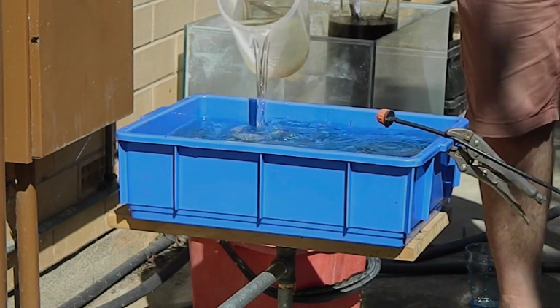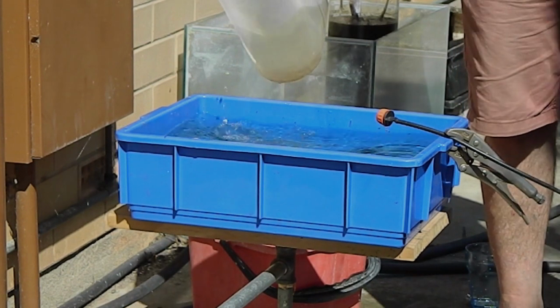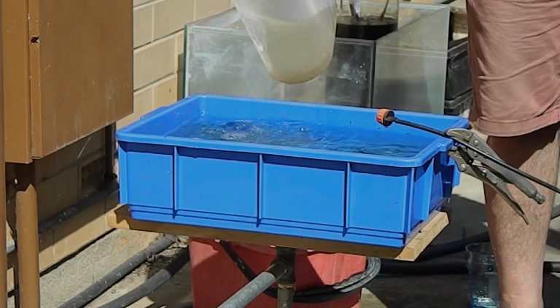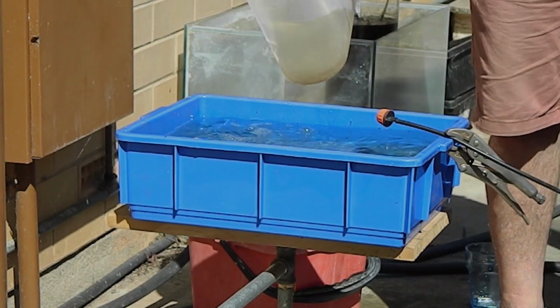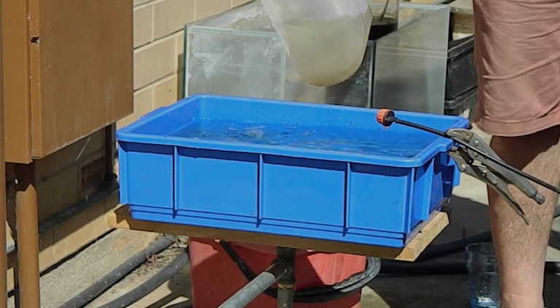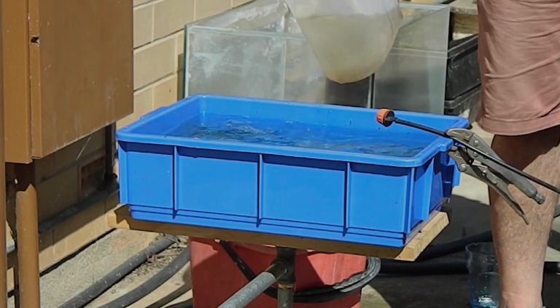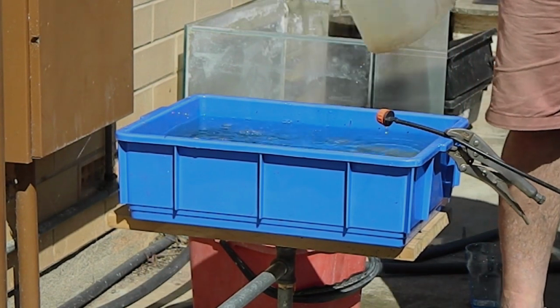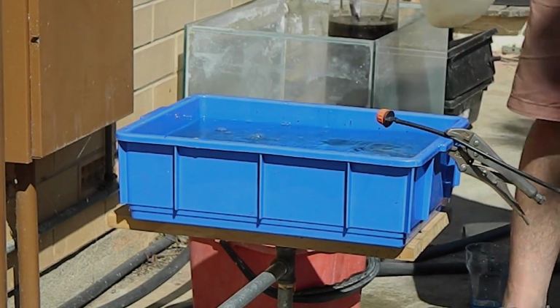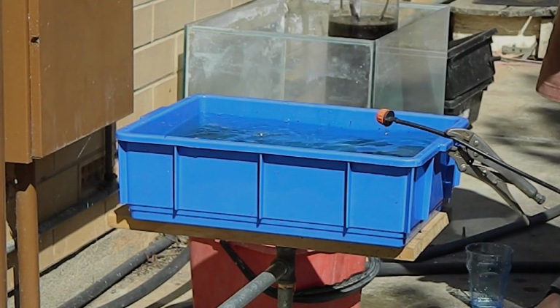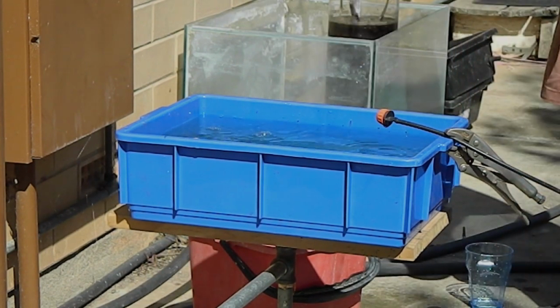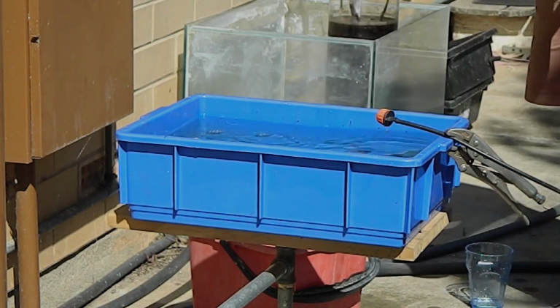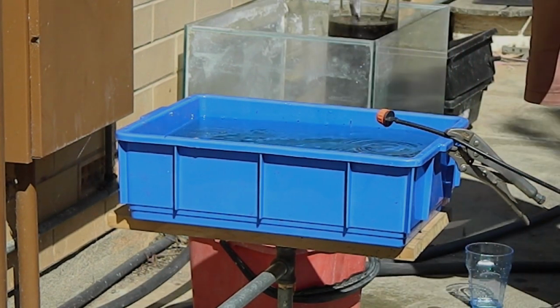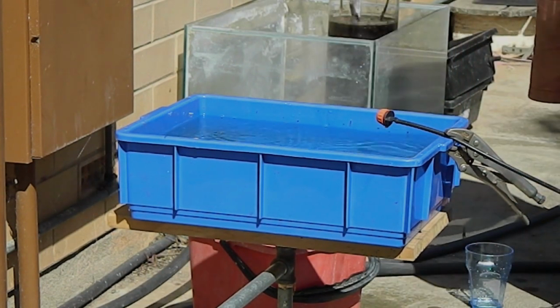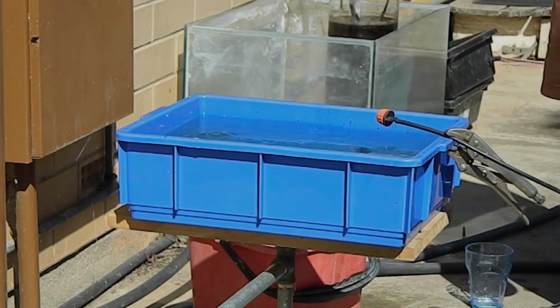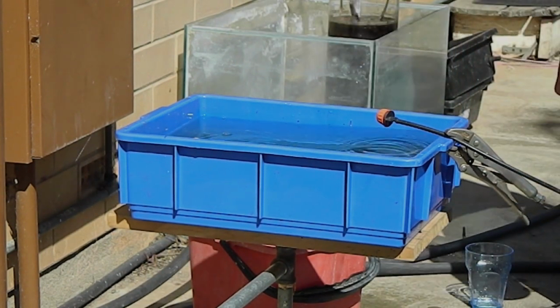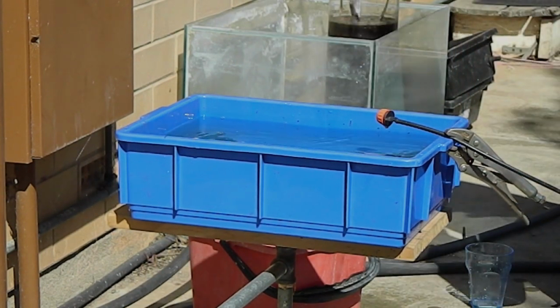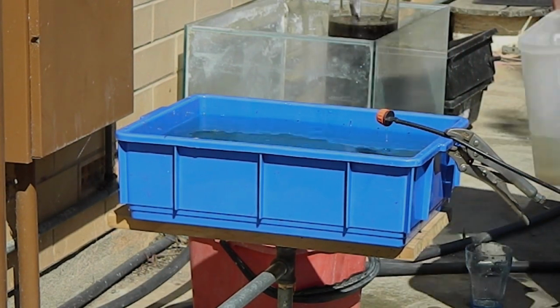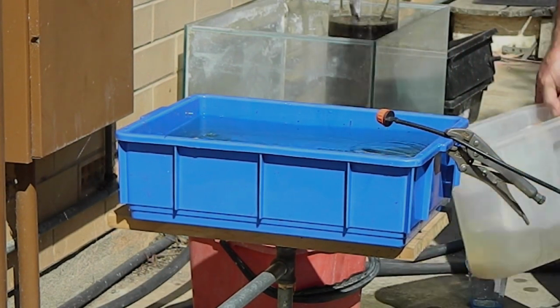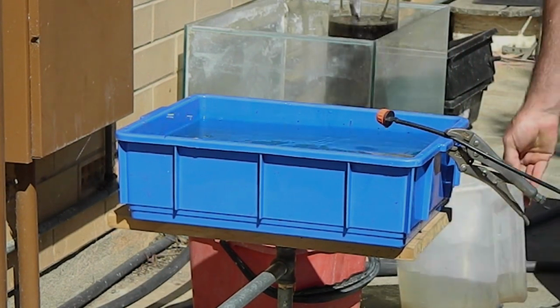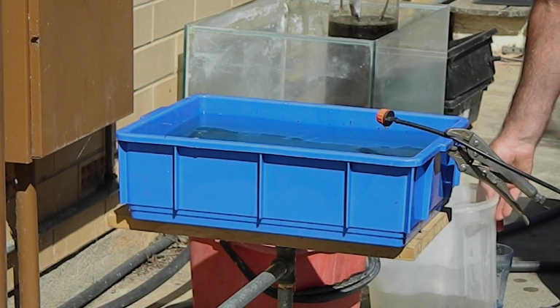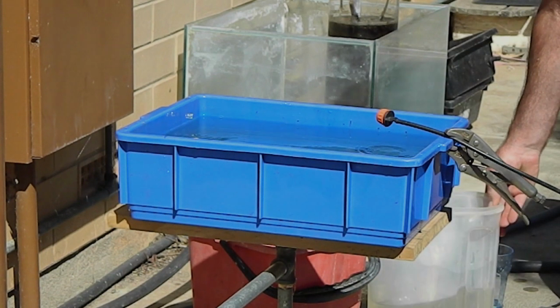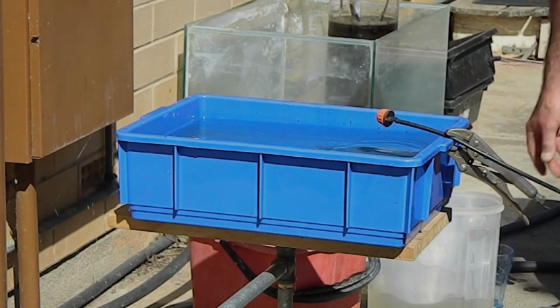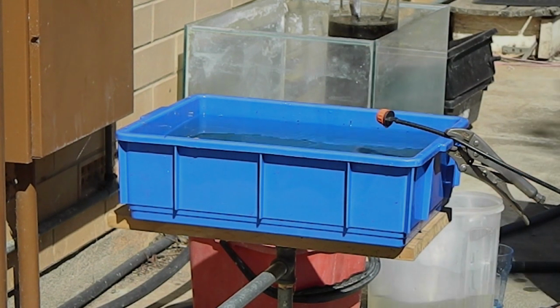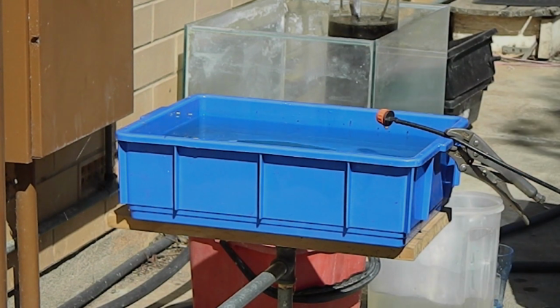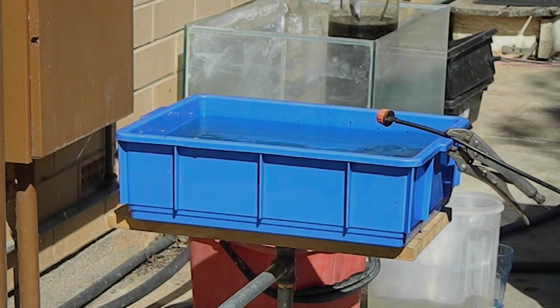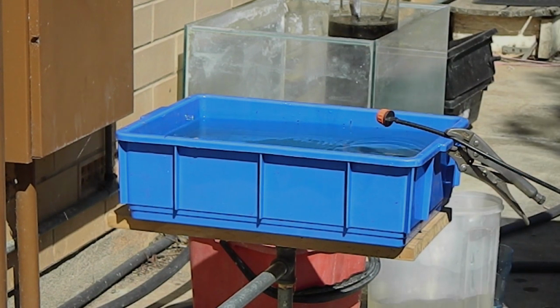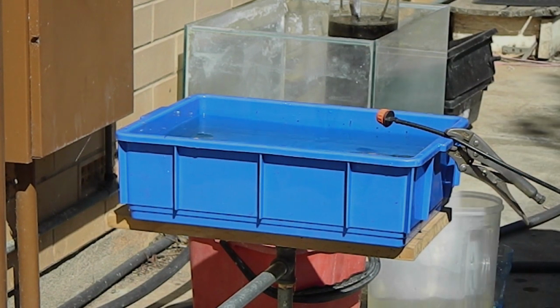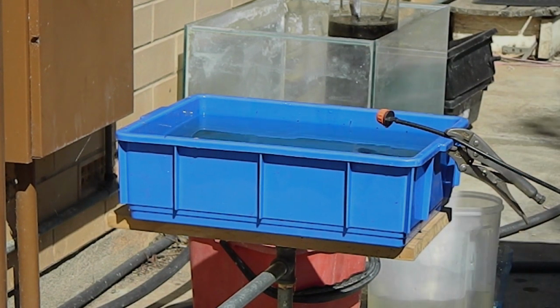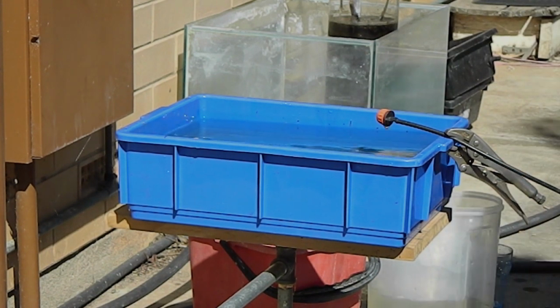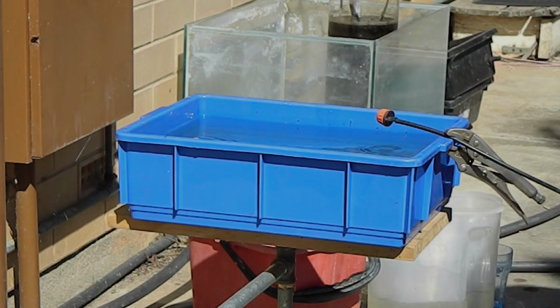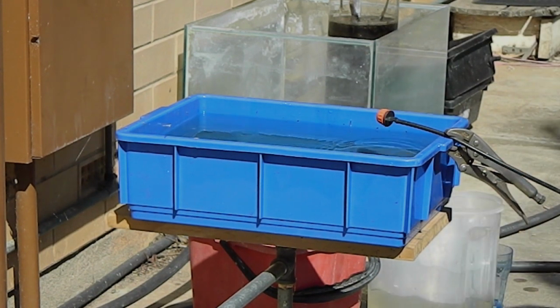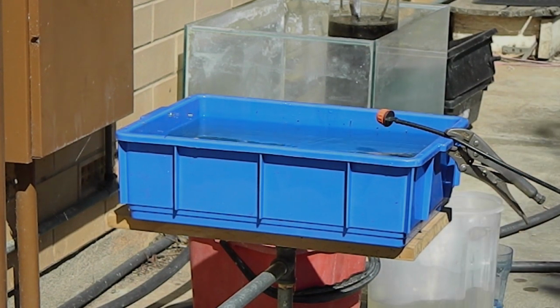The cycle continues indefinitely. The irrigation controller should be protected from birds and other animals. Yes, it really is that simple.